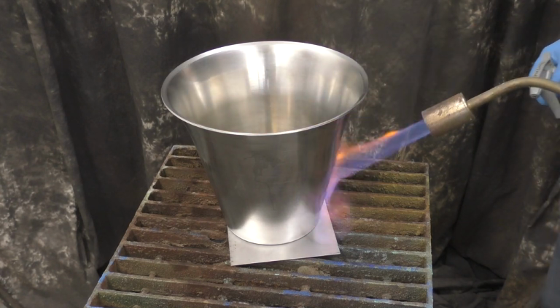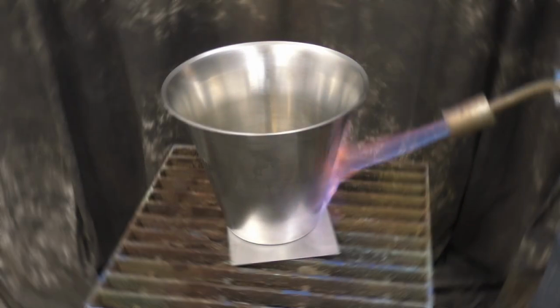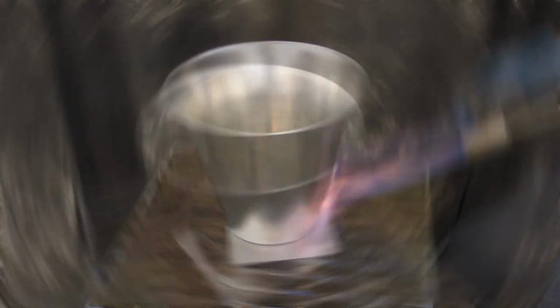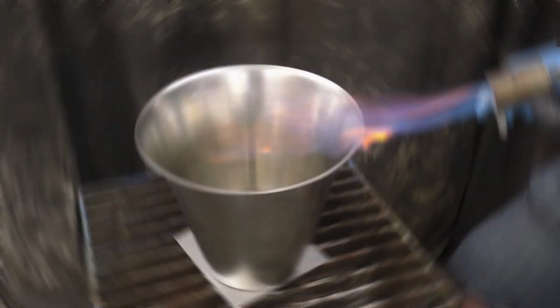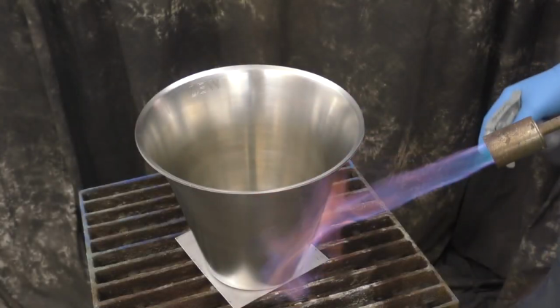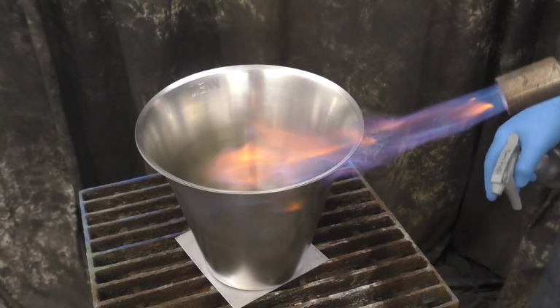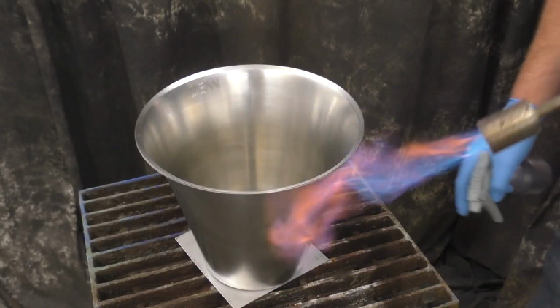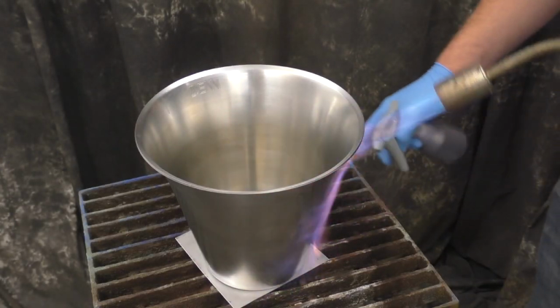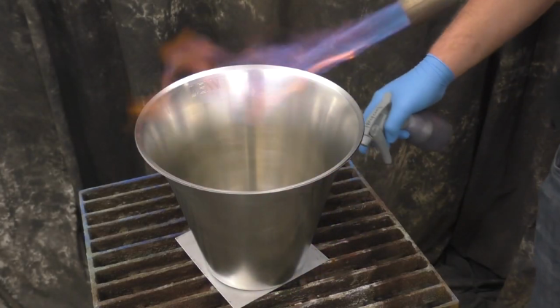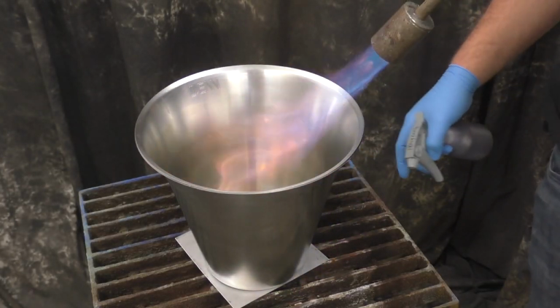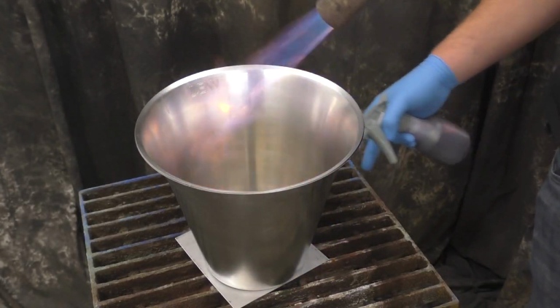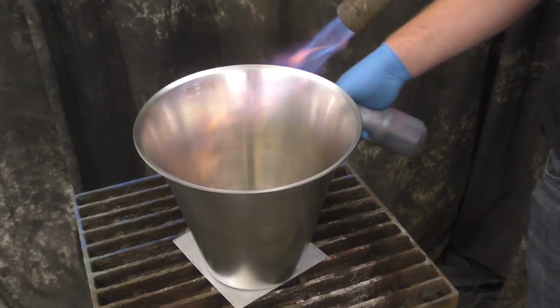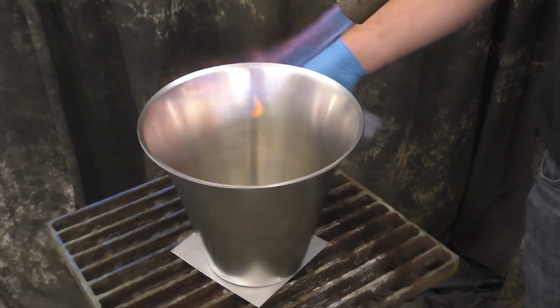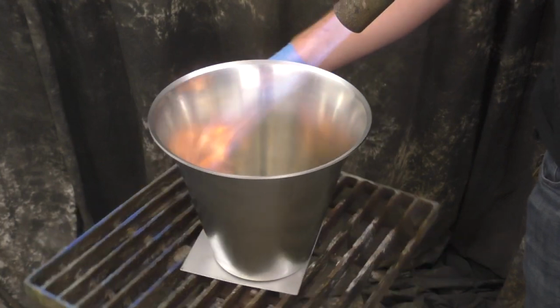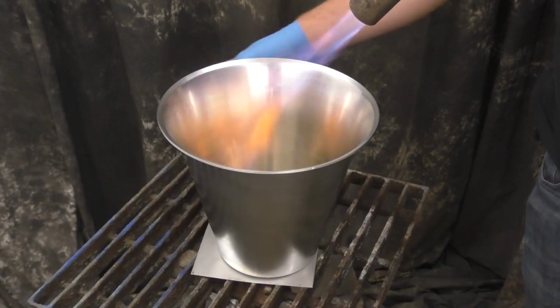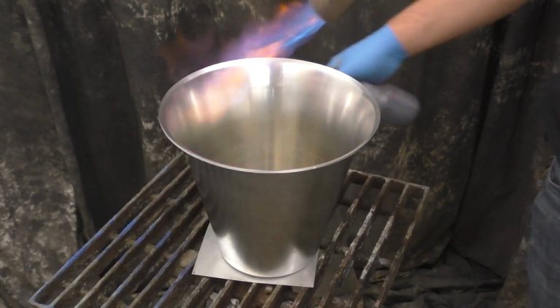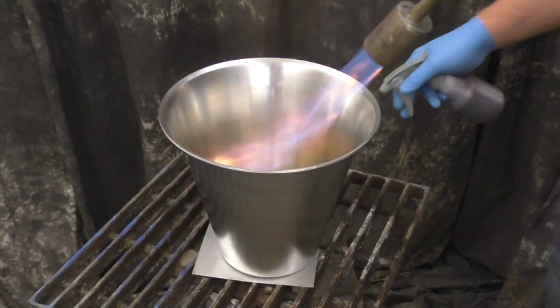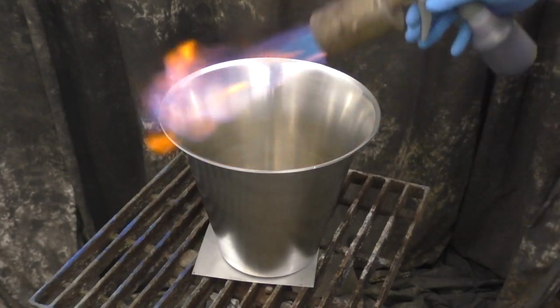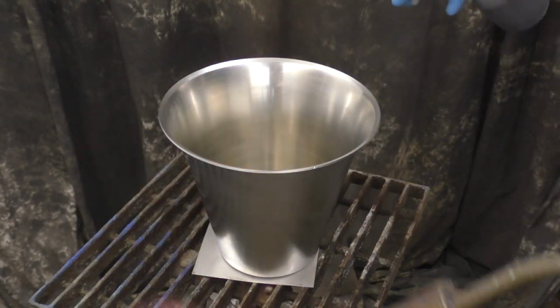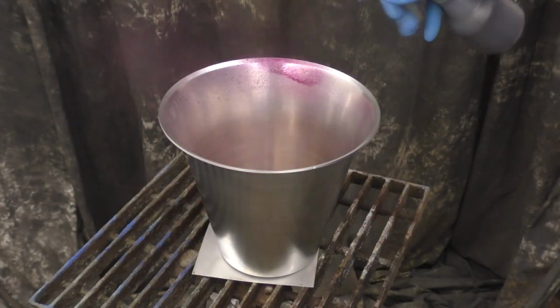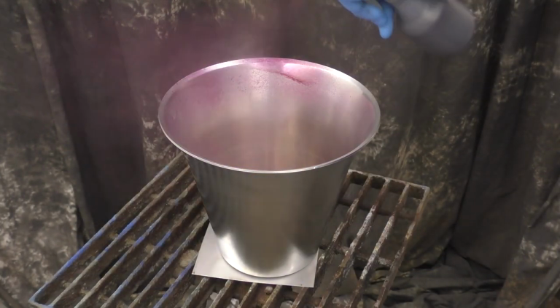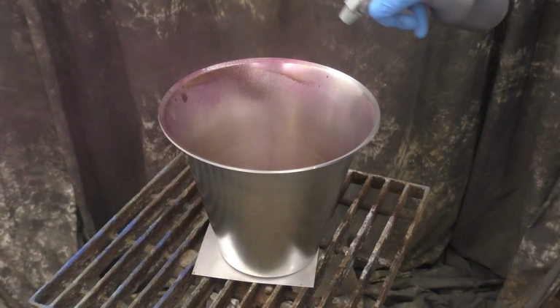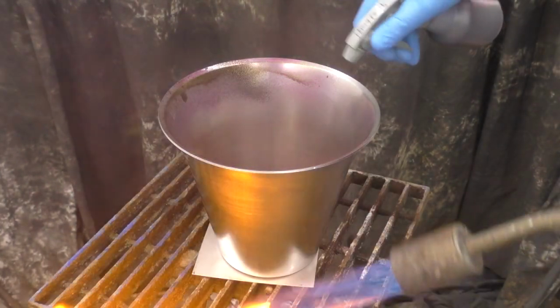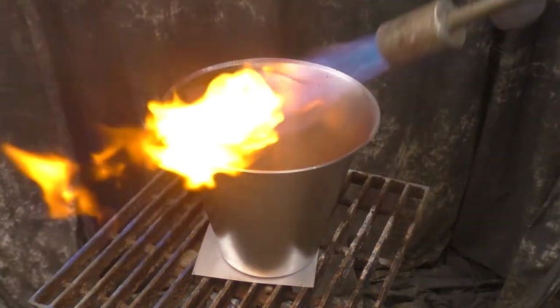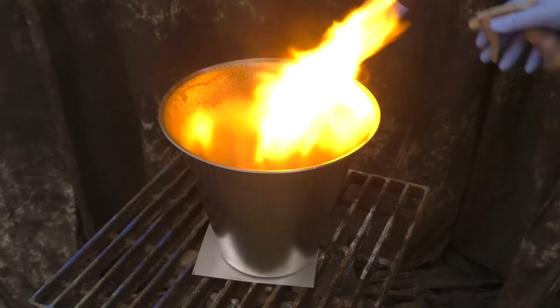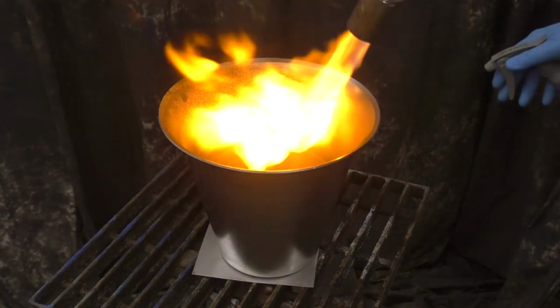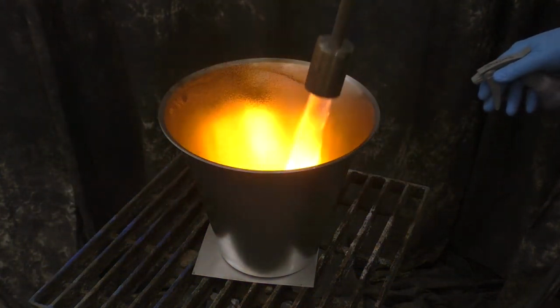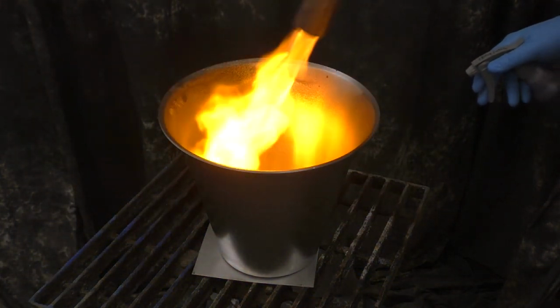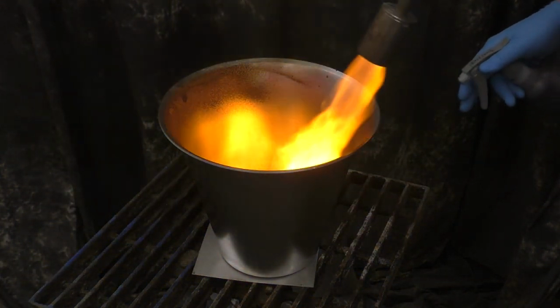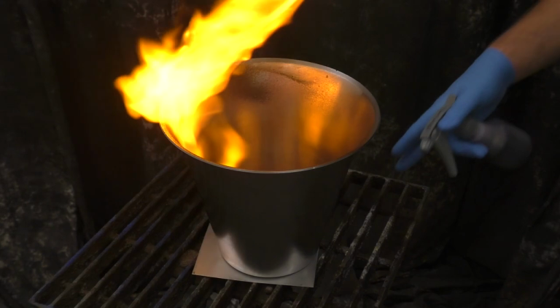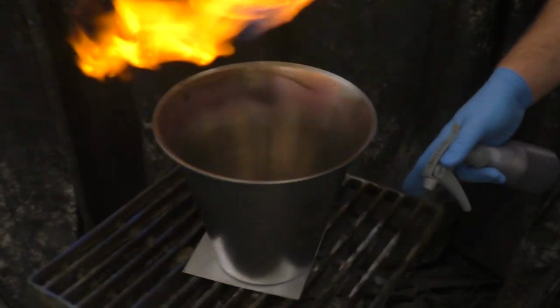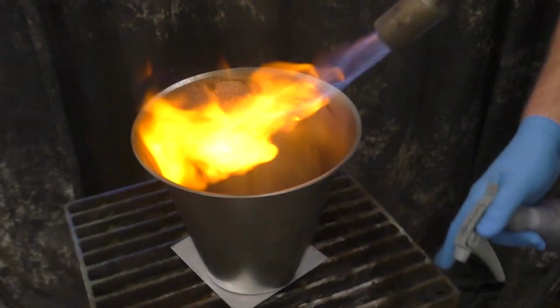Also with hot applications, make sure you're following the proper safety protocols and you have your respirator, your ventilation, gloves — all that good stuff. But once you're up to temperature, spray it on.